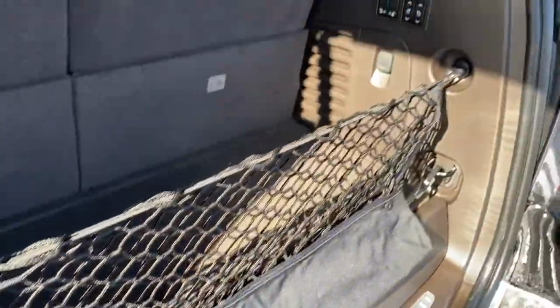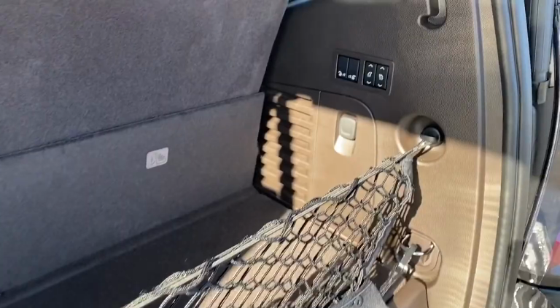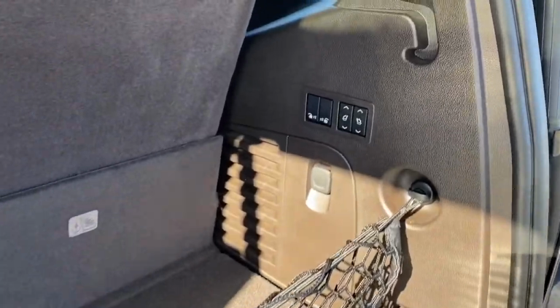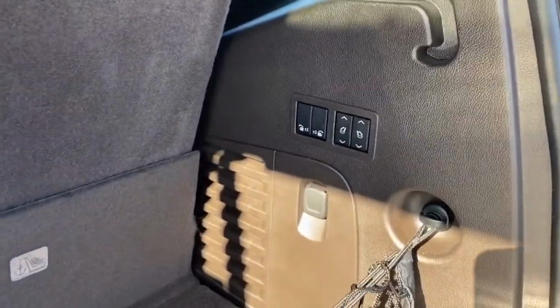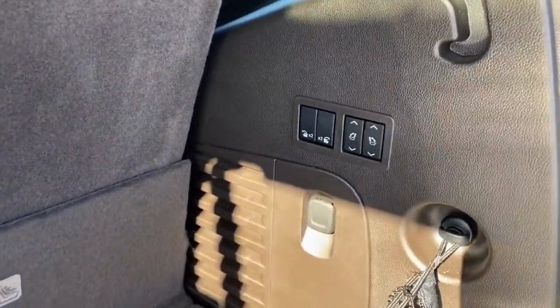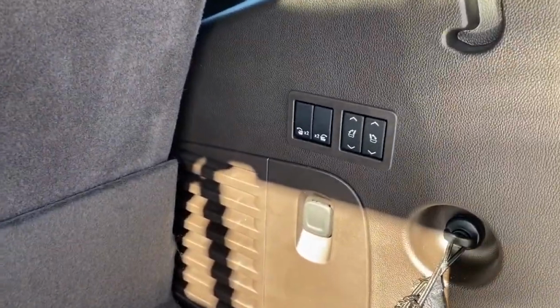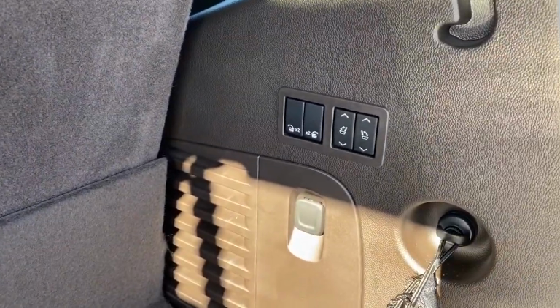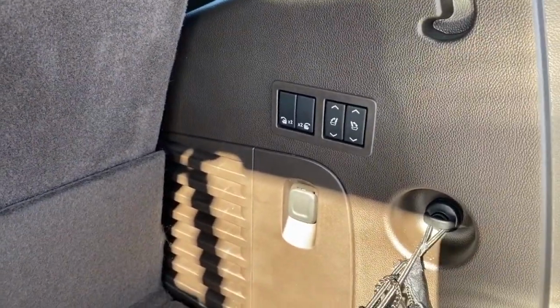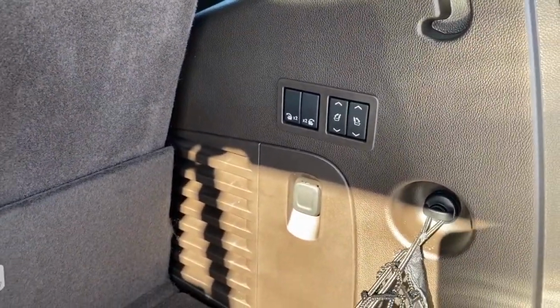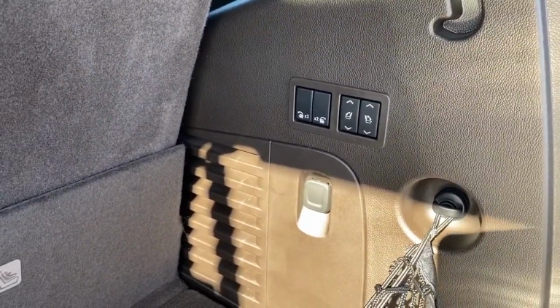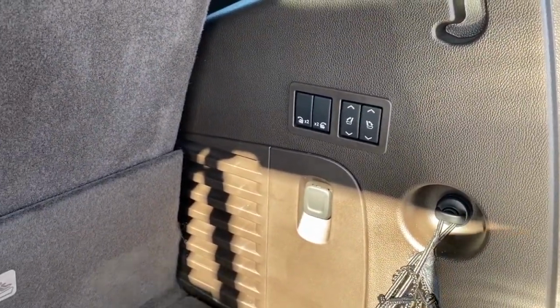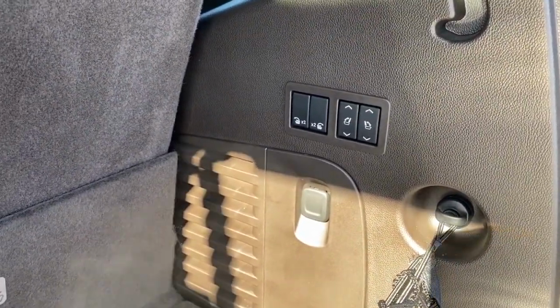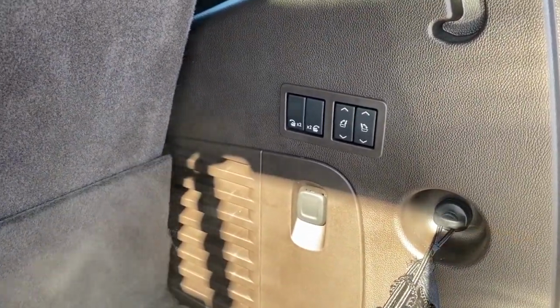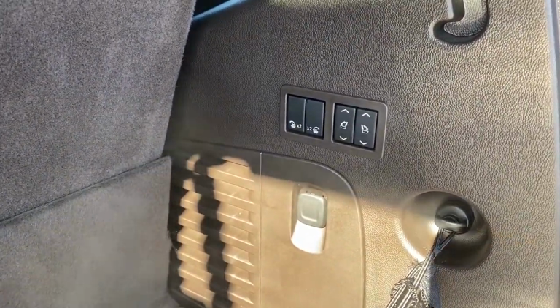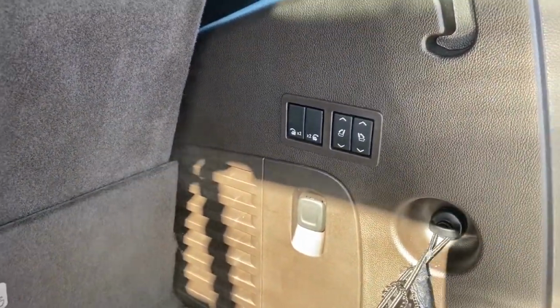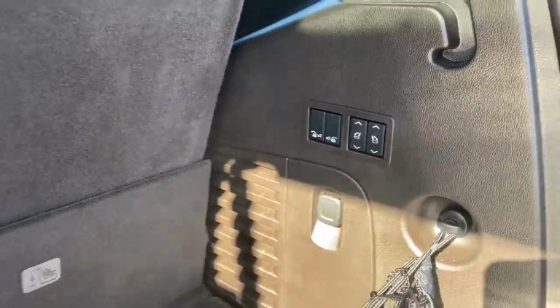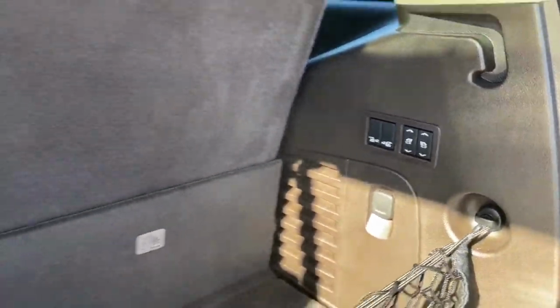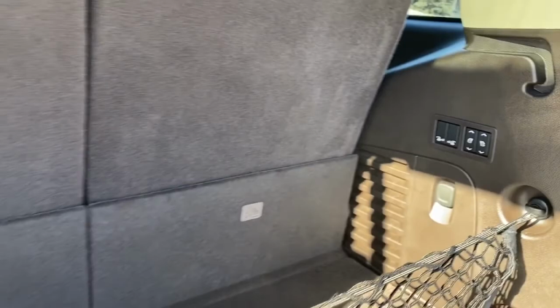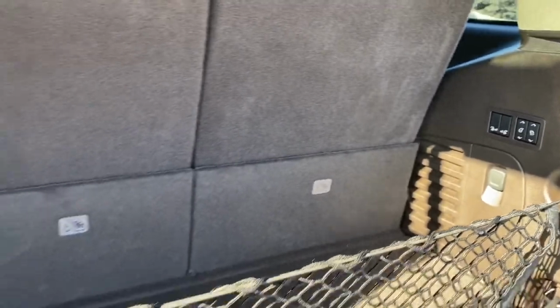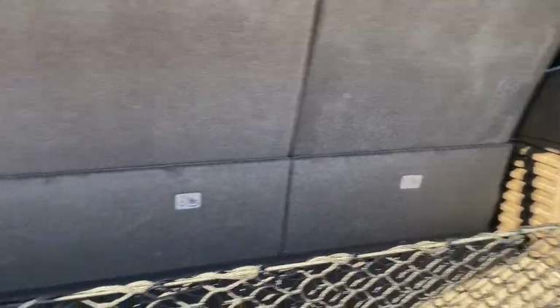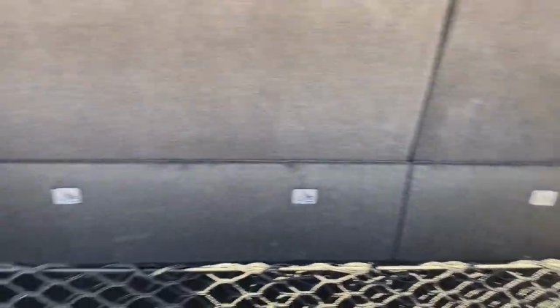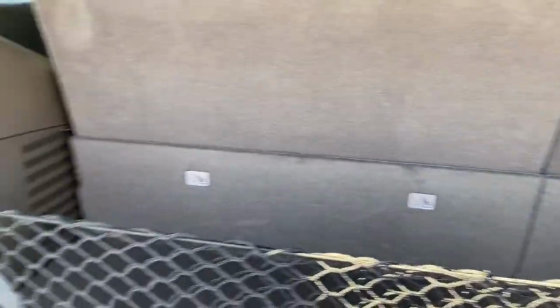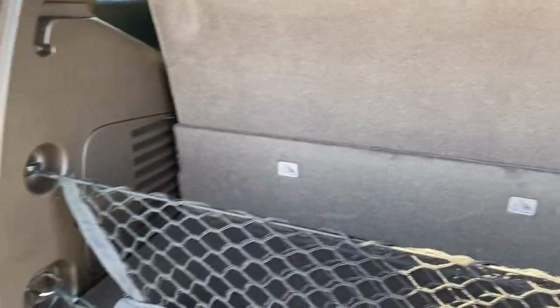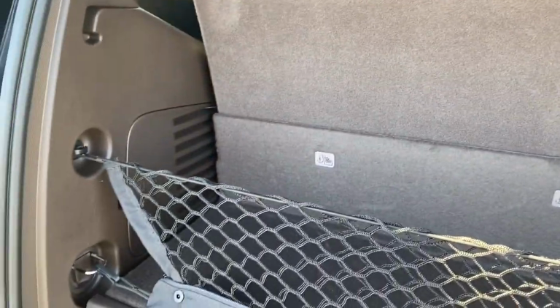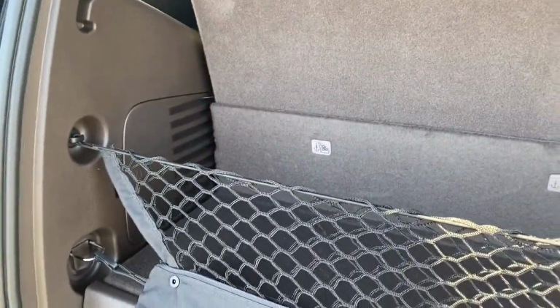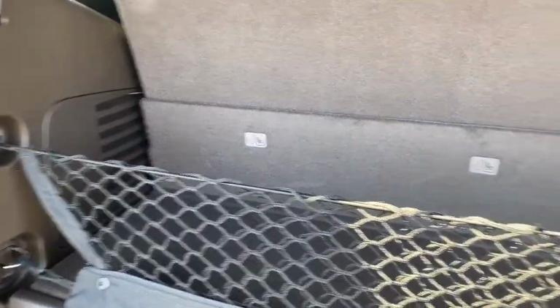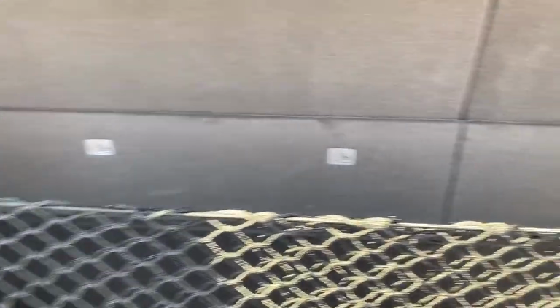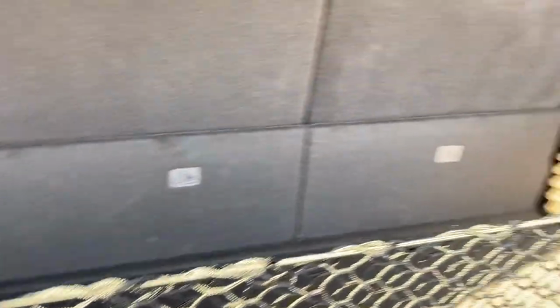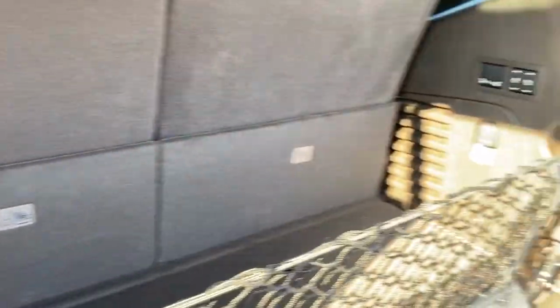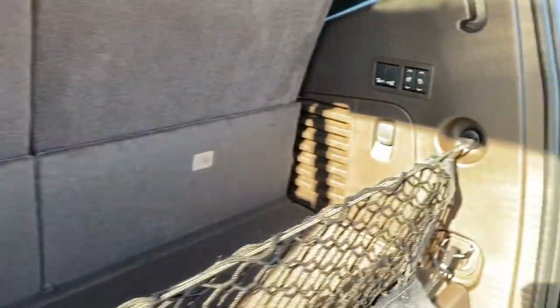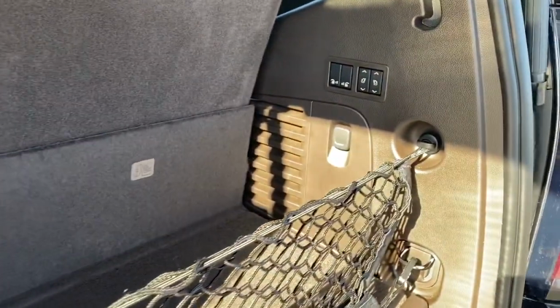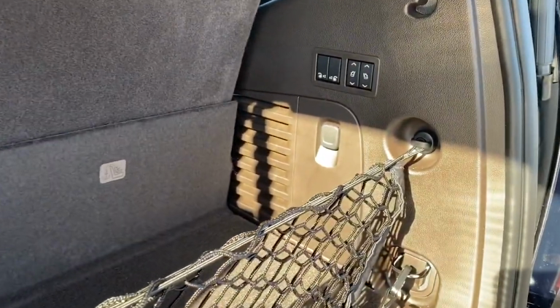We've also got power folding third row seats, so simply push those buttons to fold those rear seats down. We've also got some cargo hooks and a power plug-in.